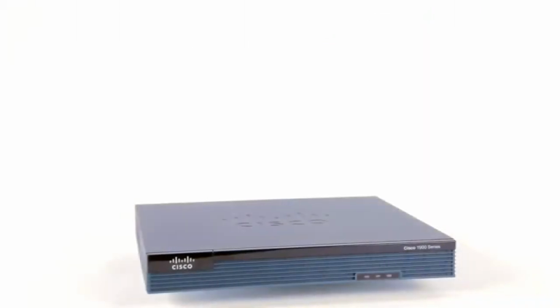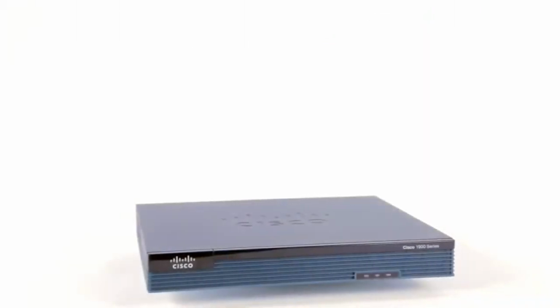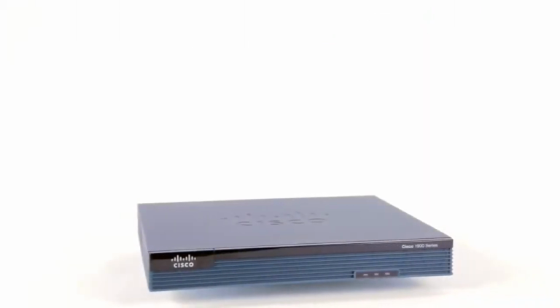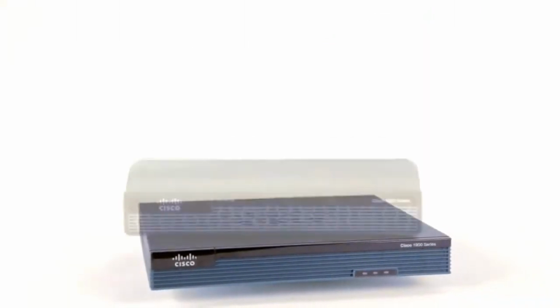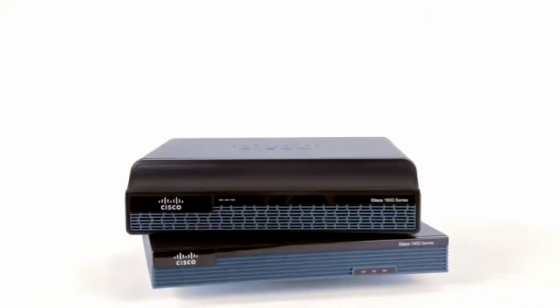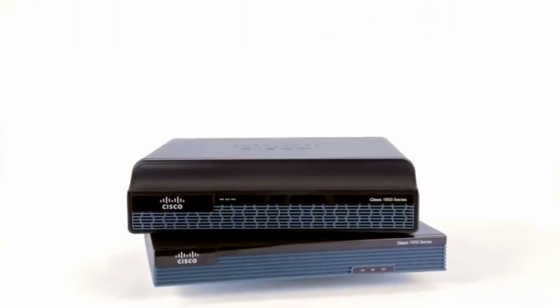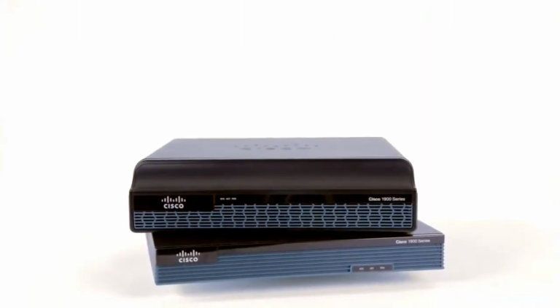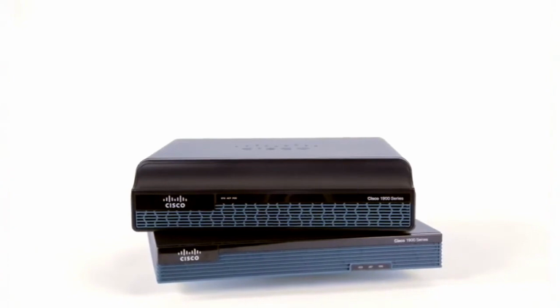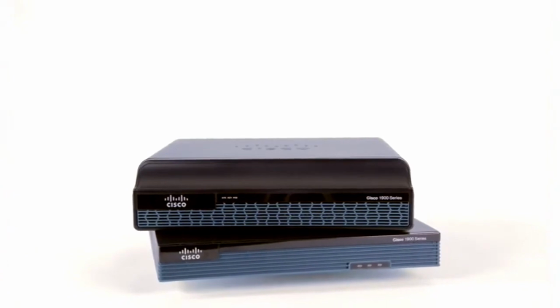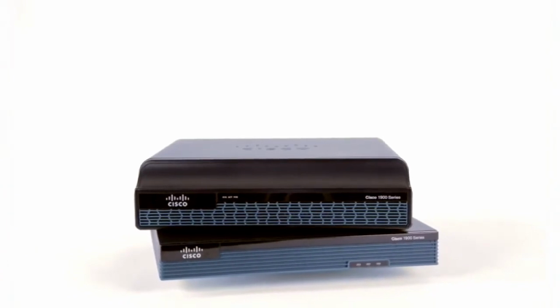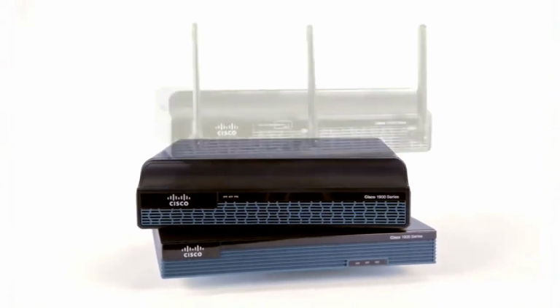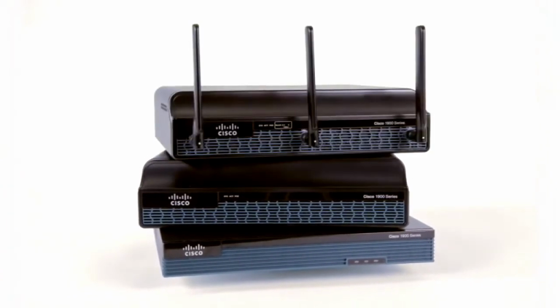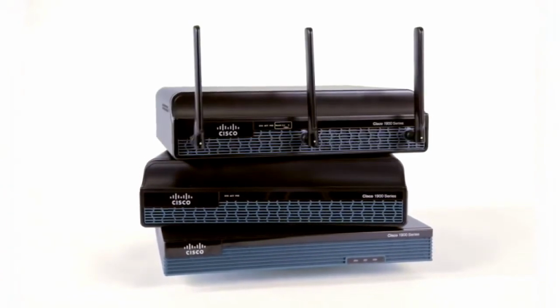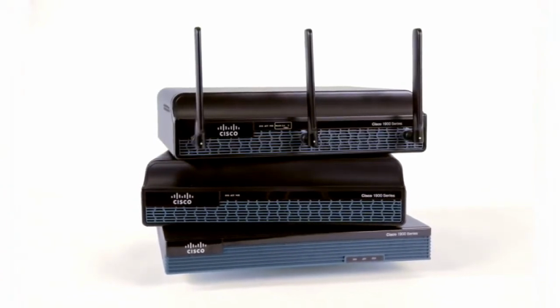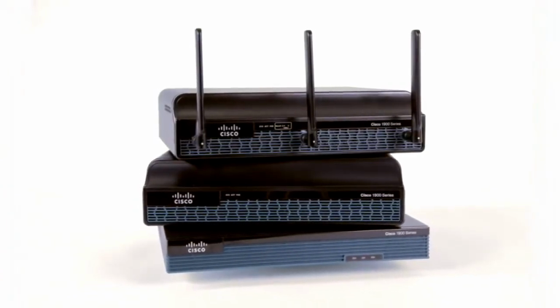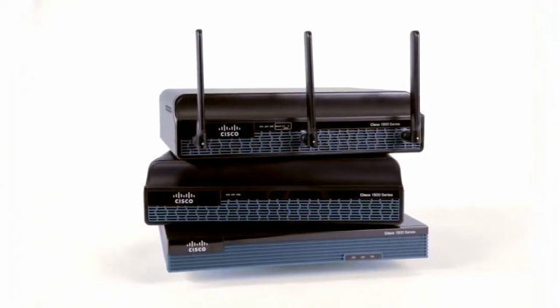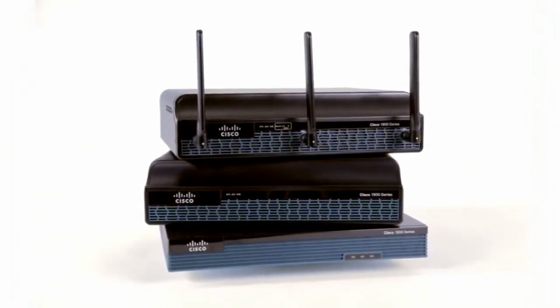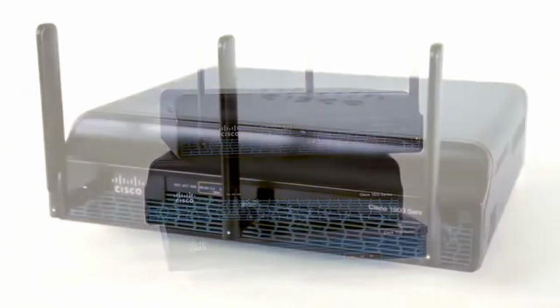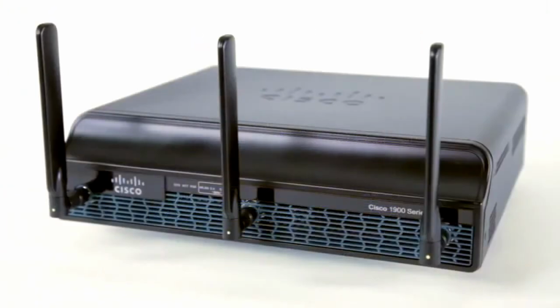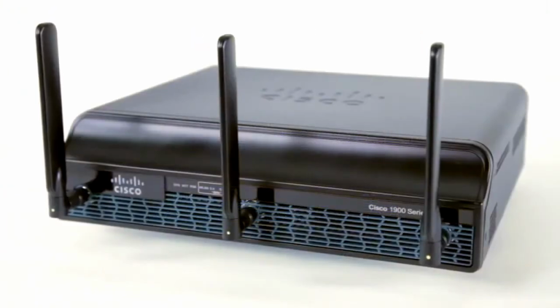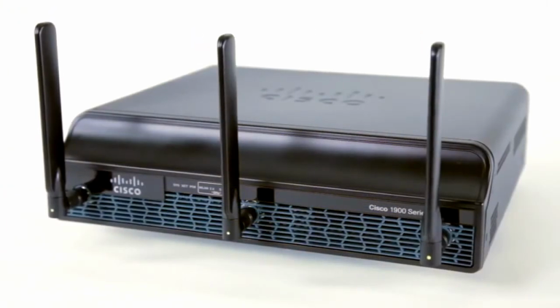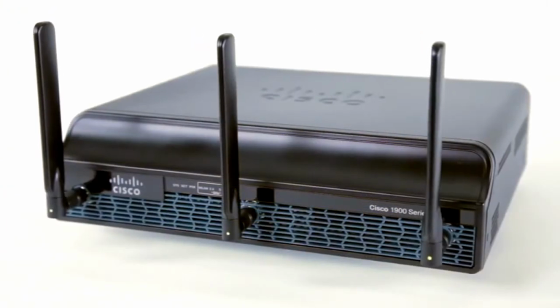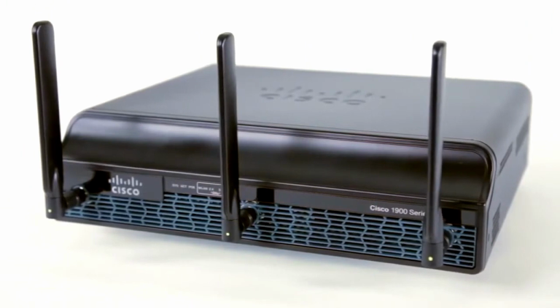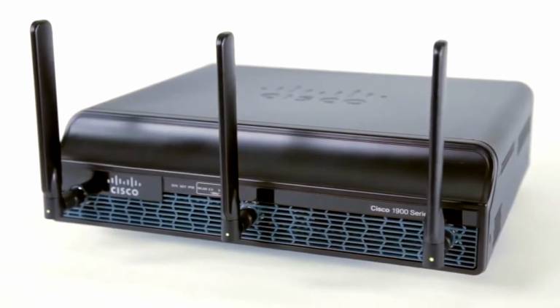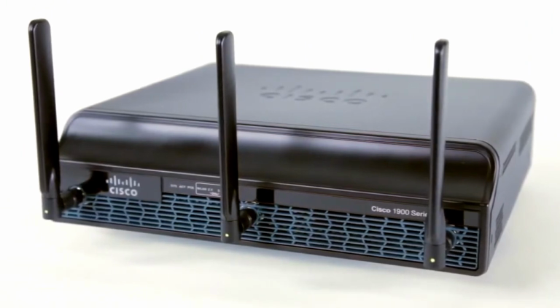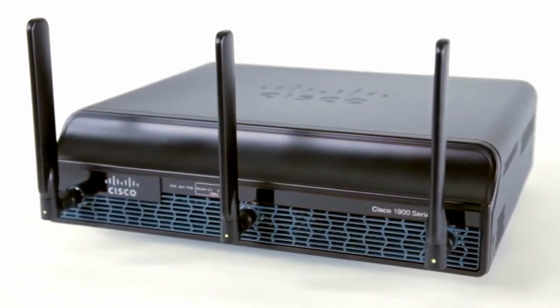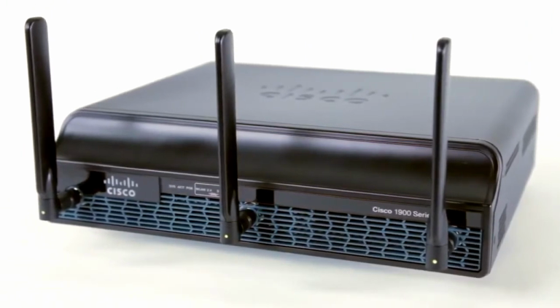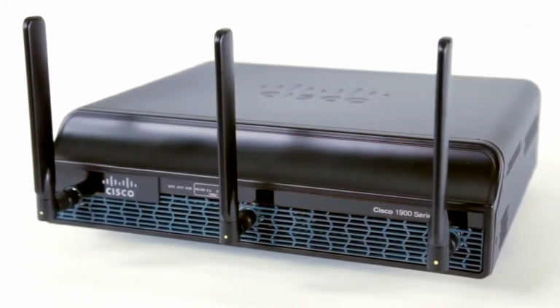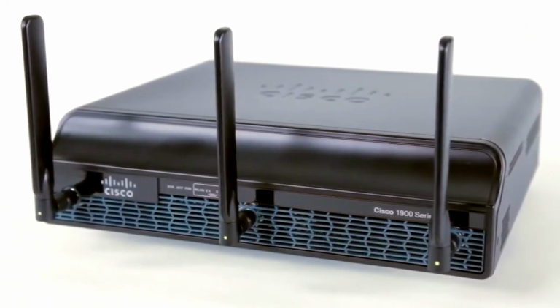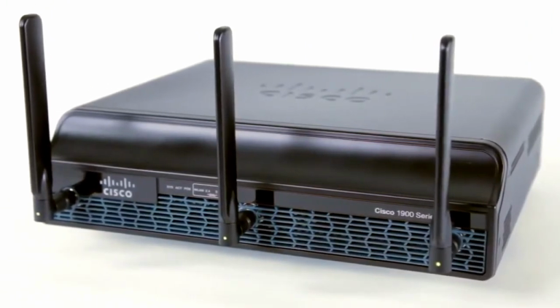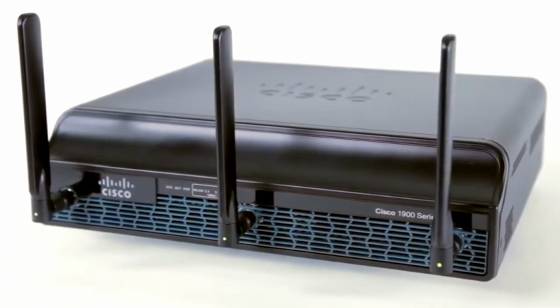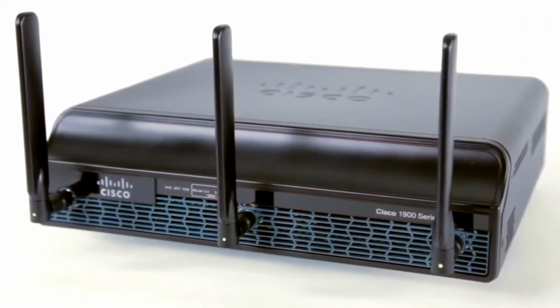Any member of this router family is ideal for space-constrained environments where real estate is at a premium. You can put it on a desk, mount it on the wall, or even rack it. Either way, this little powerhouse is ready for business.